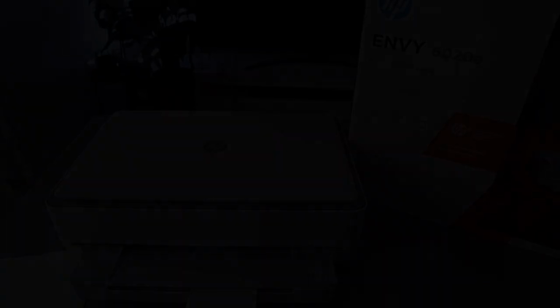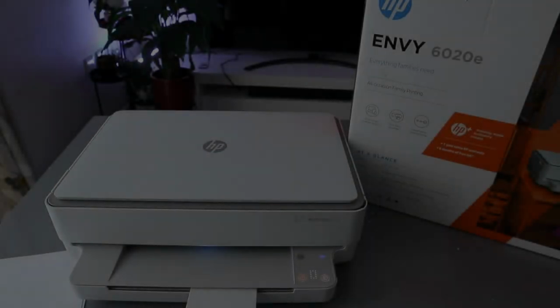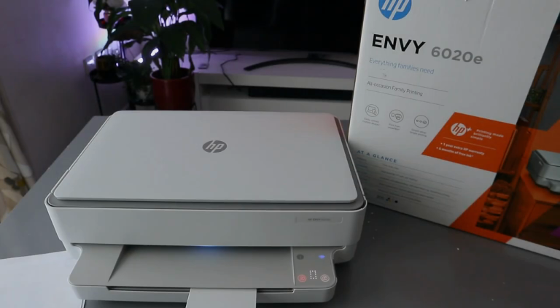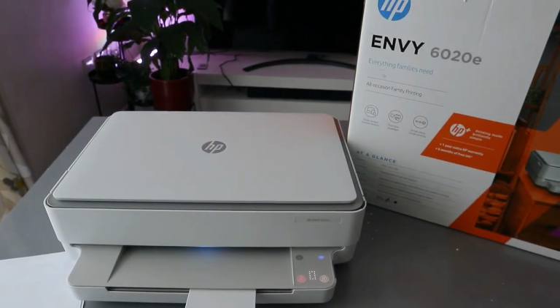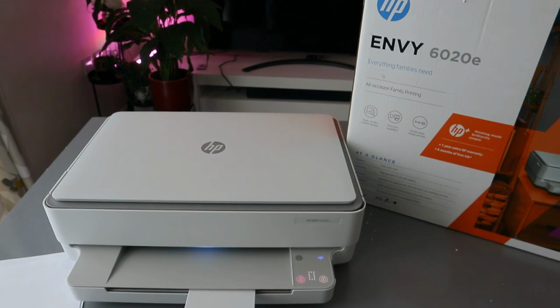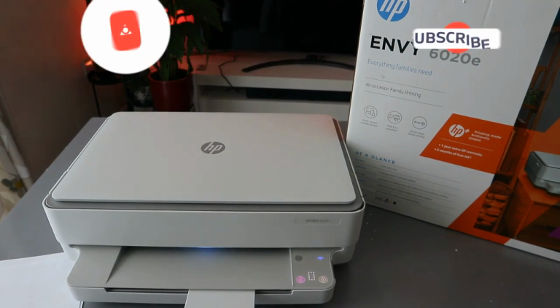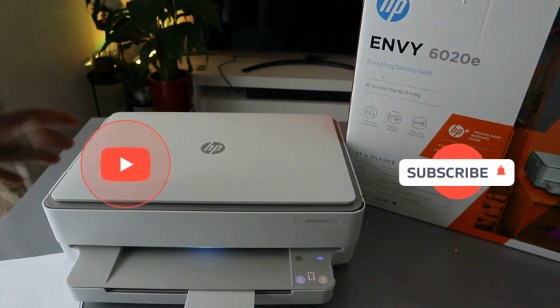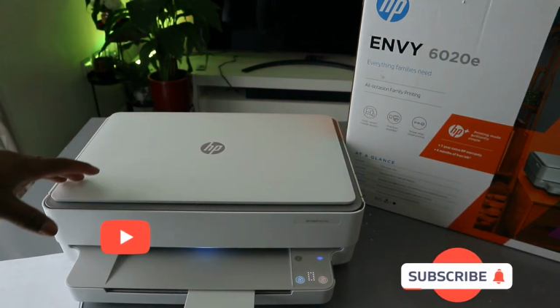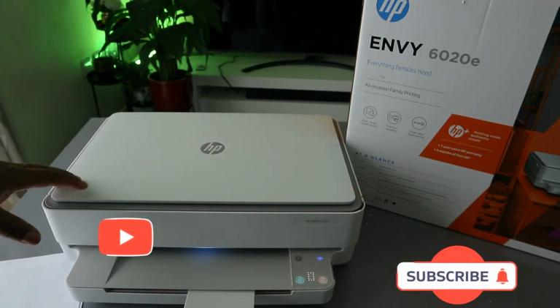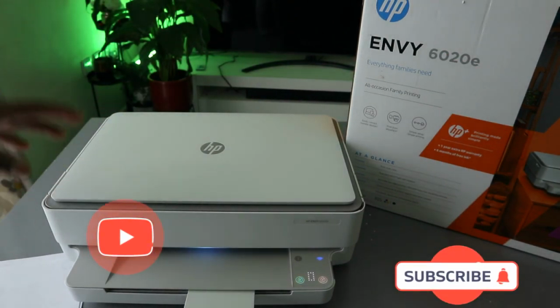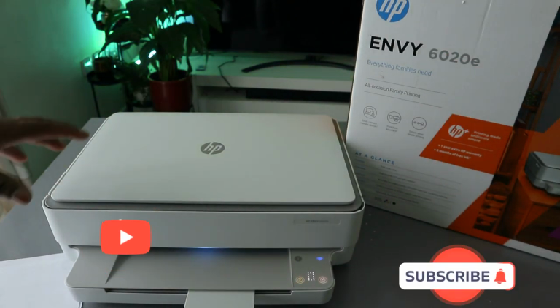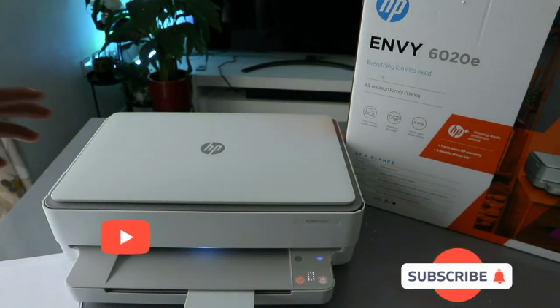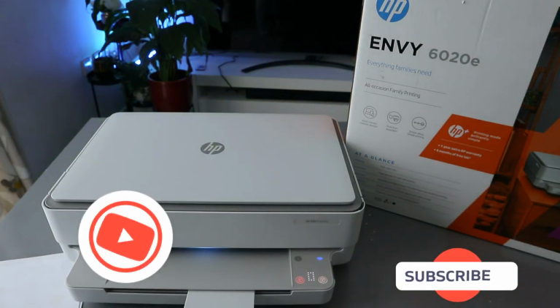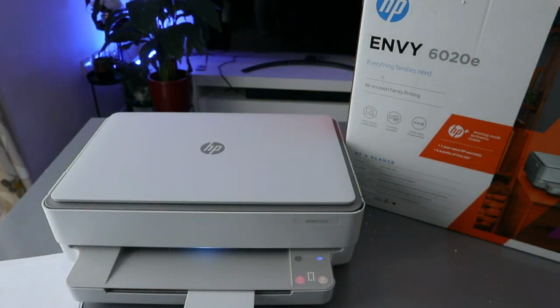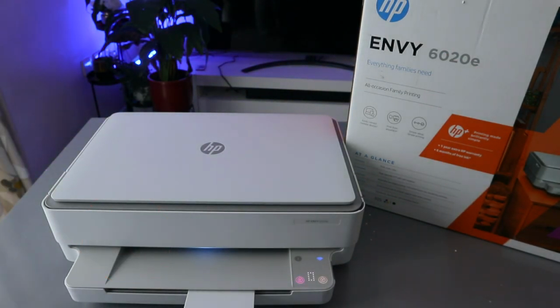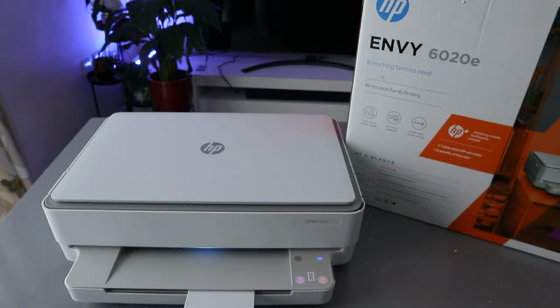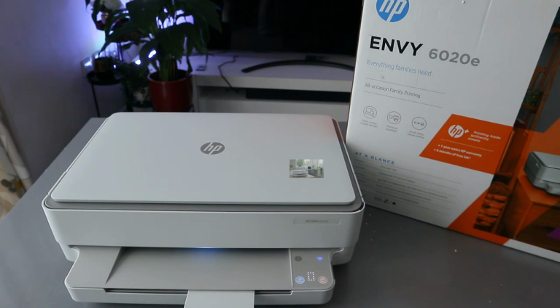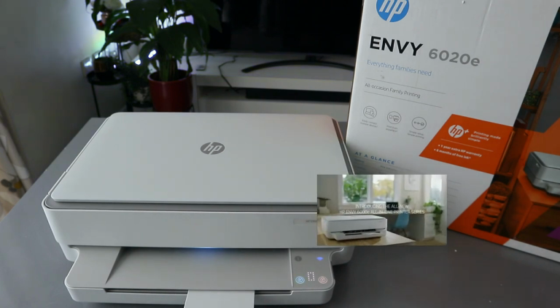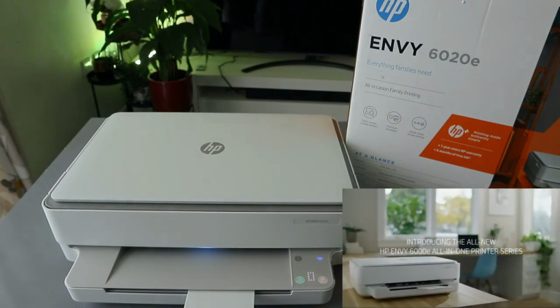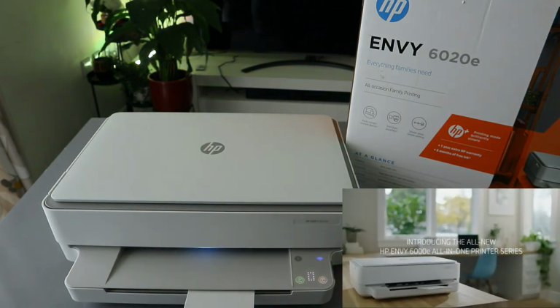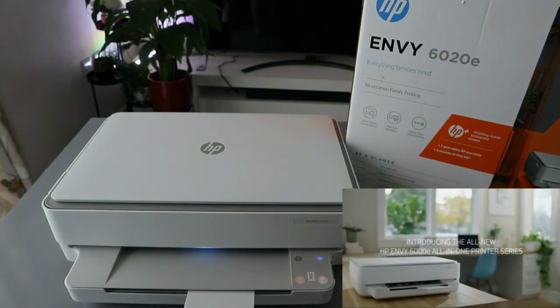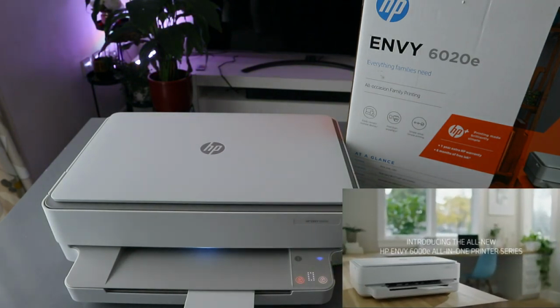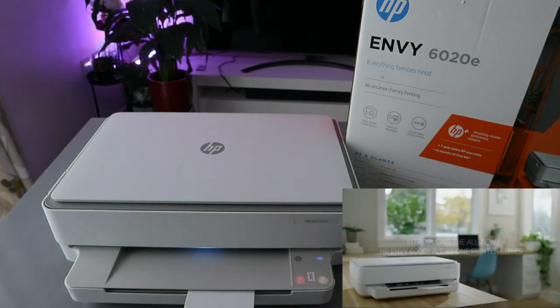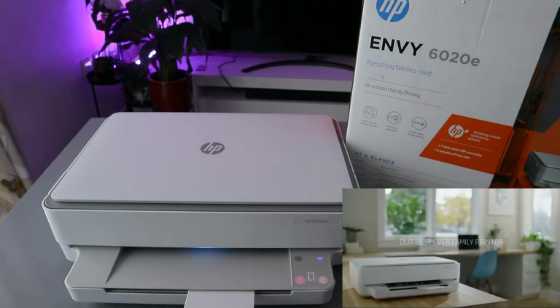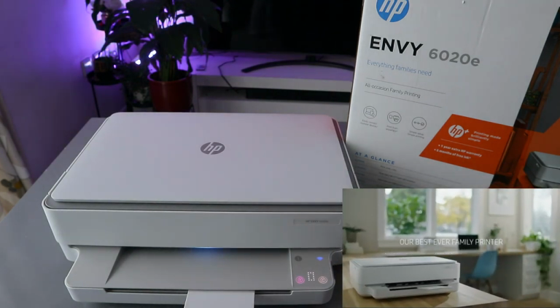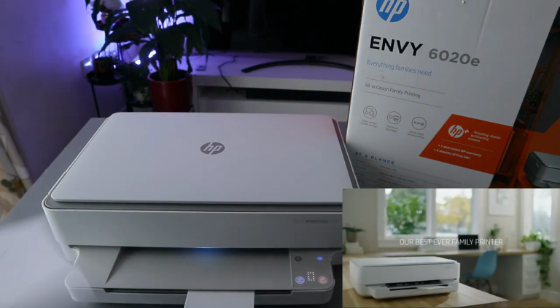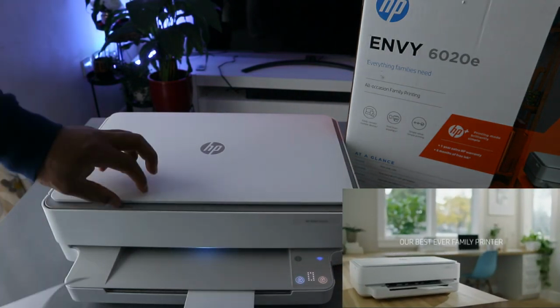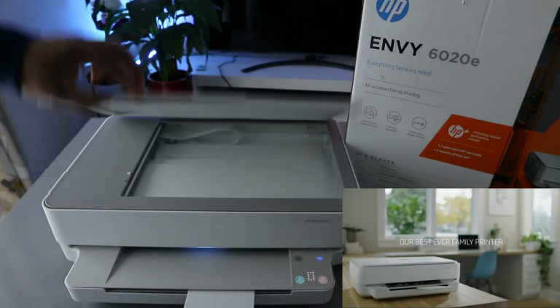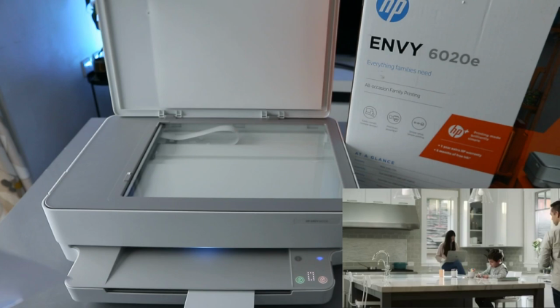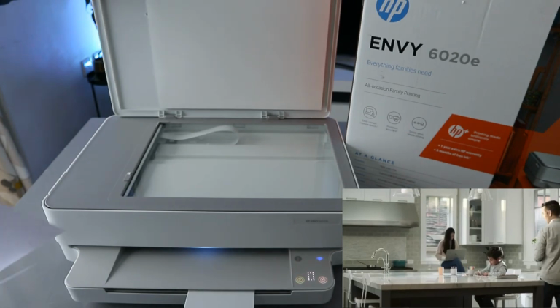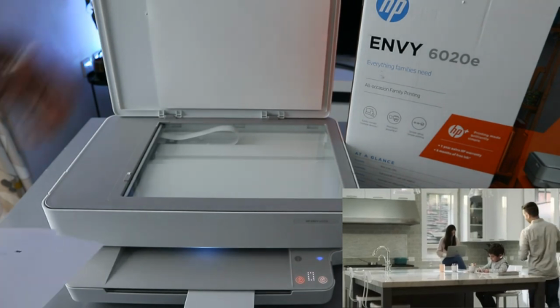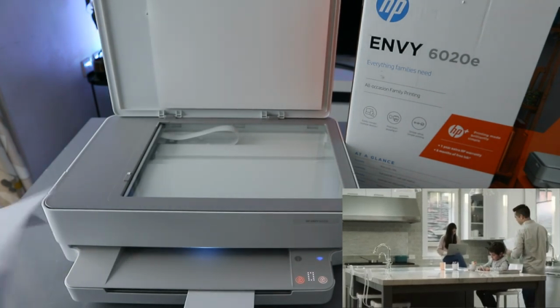Hey guys, I hope you are doing well. This is the HP Envy 6020. I'm going to show you how to copy a document. To copy a document, you need to open up the scanner glass.